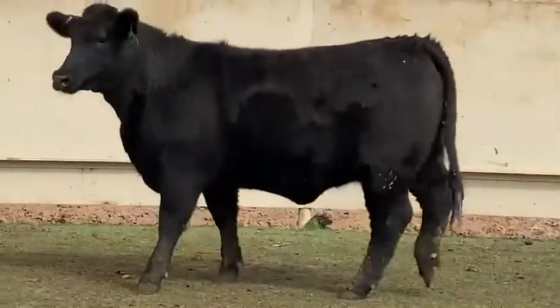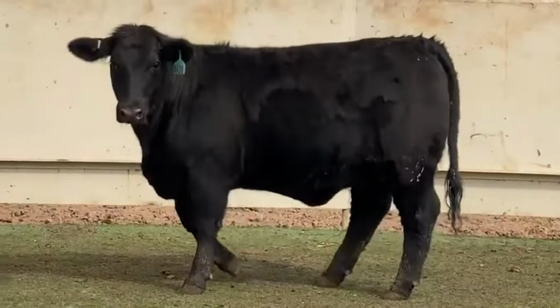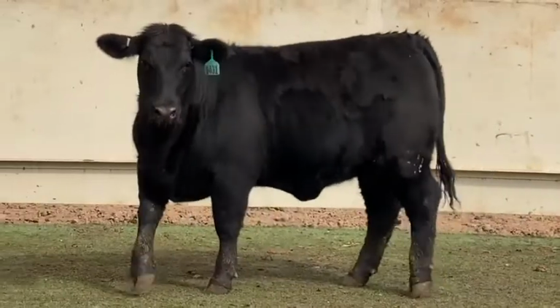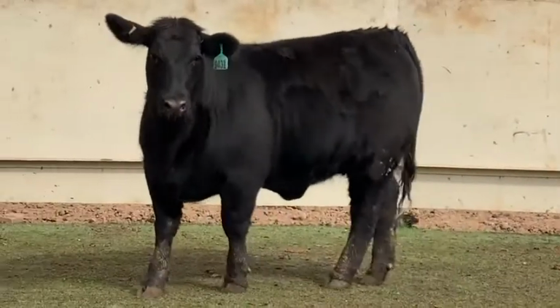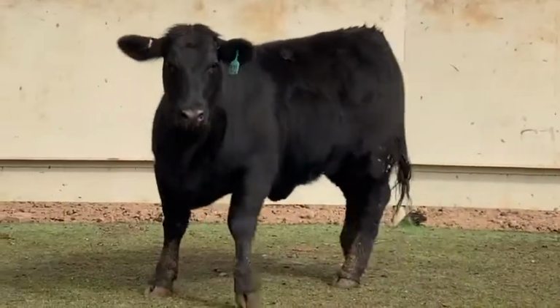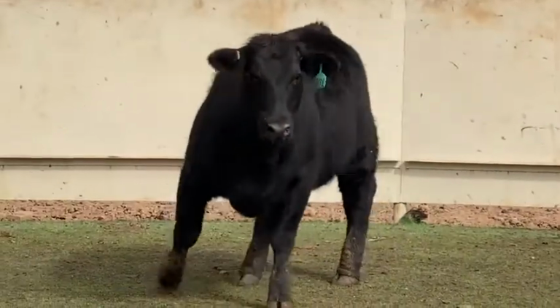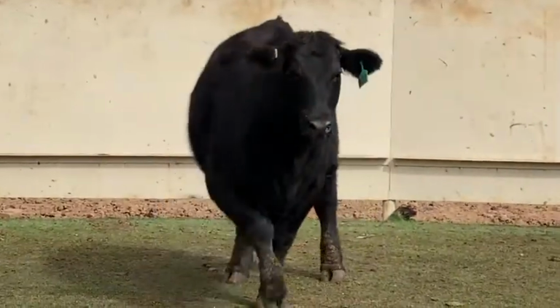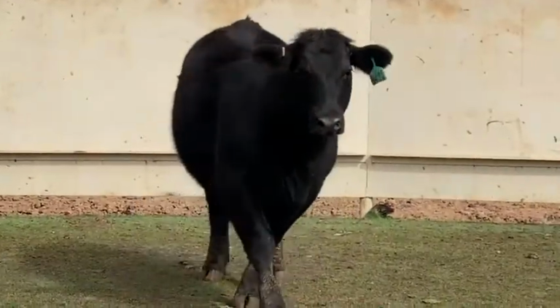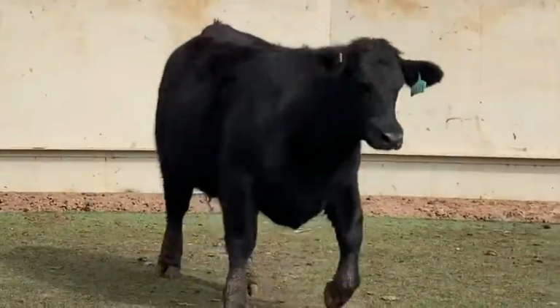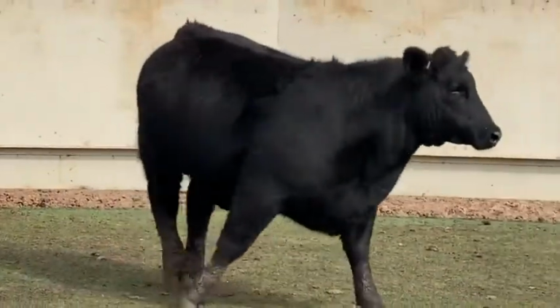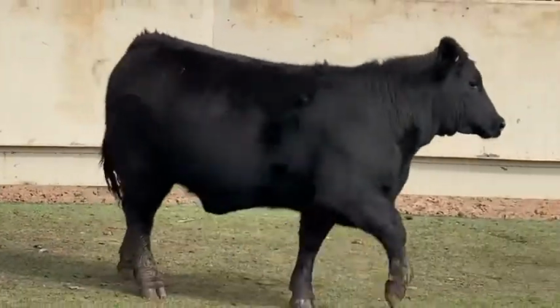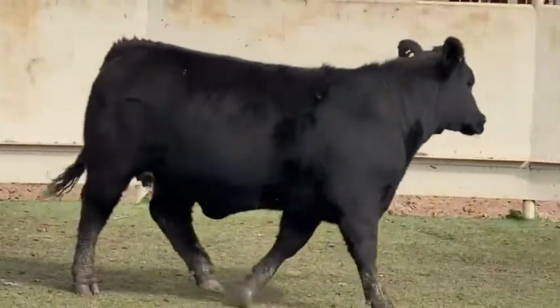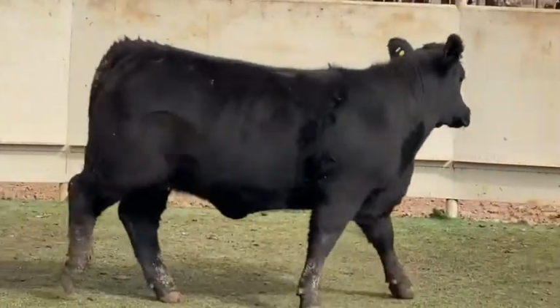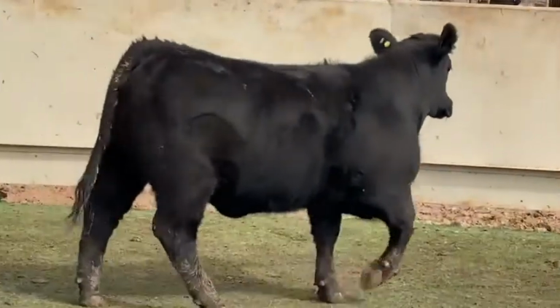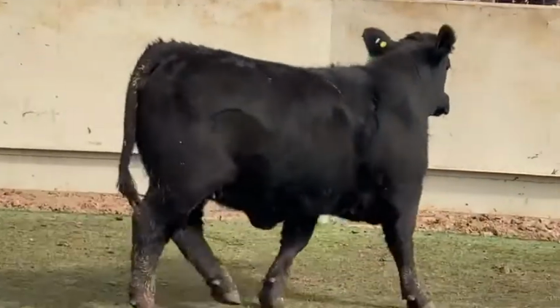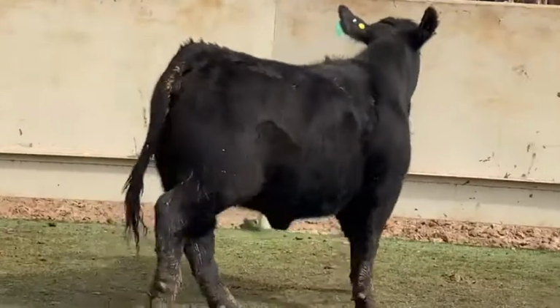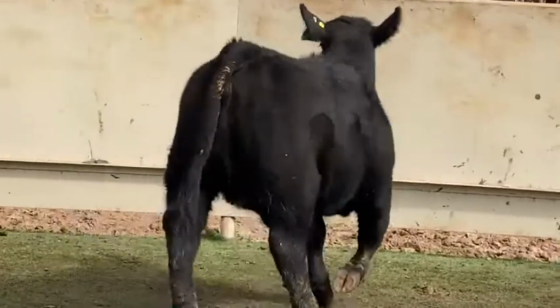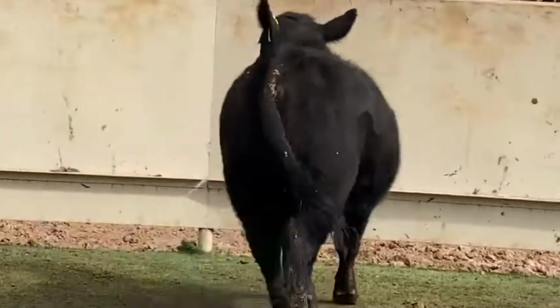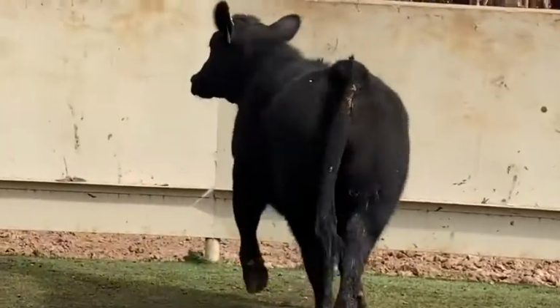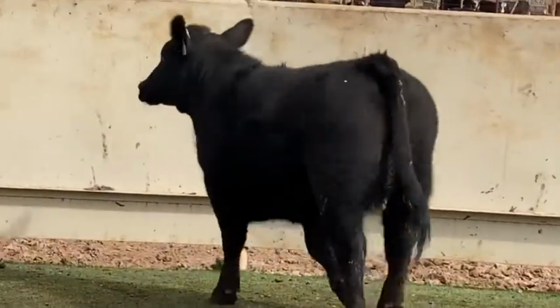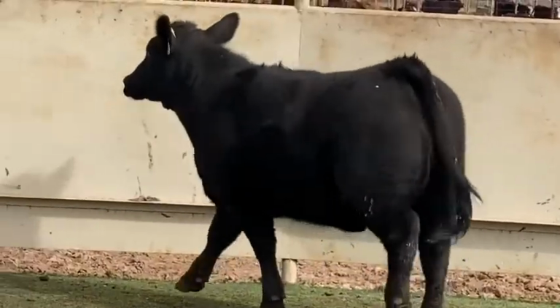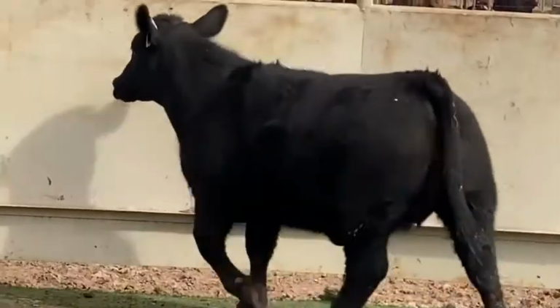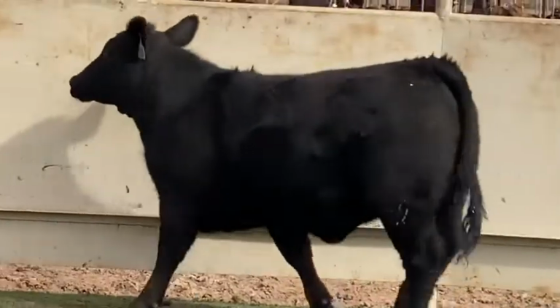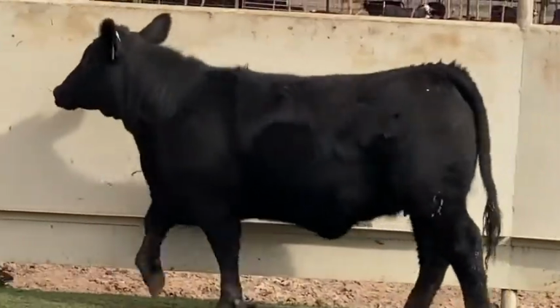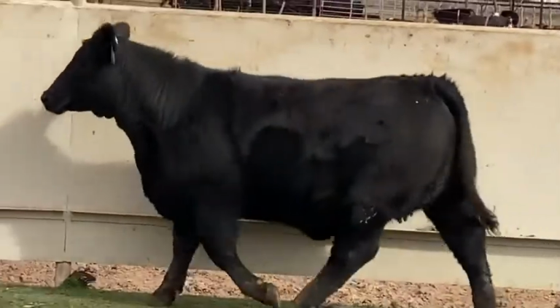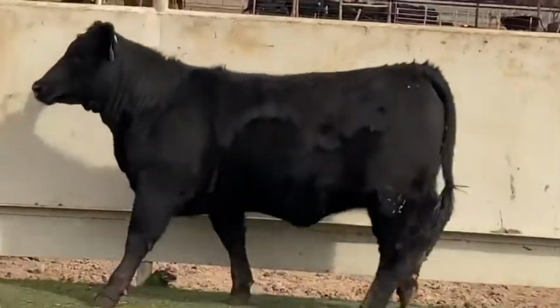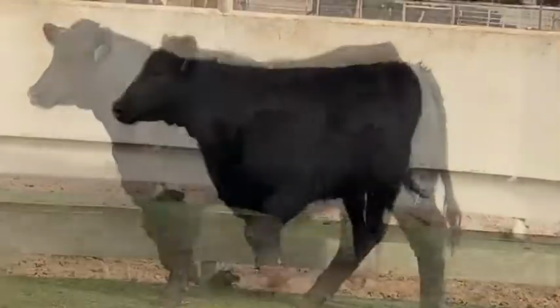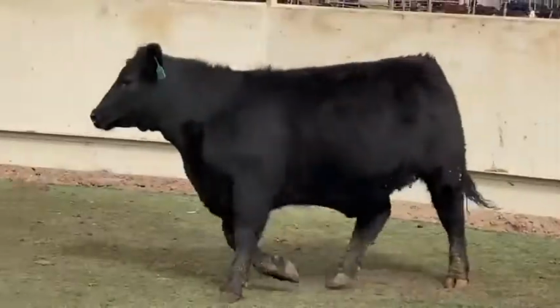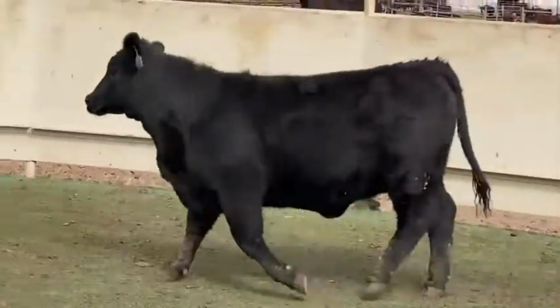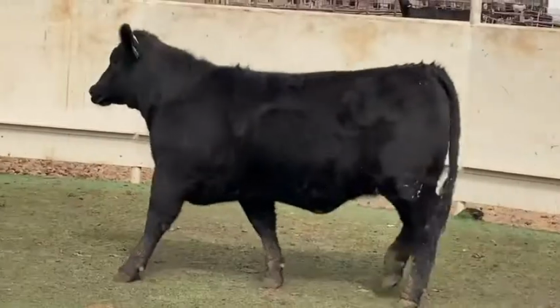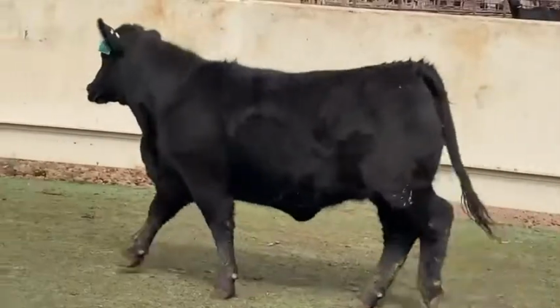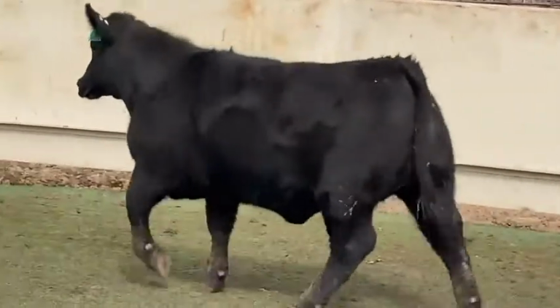This is definitely a picture-perfect female if I've ever seen one, and if you're raising American show calves, this is definitely one that needs to be part of your program. She's a rare find, and man, I love this effort.